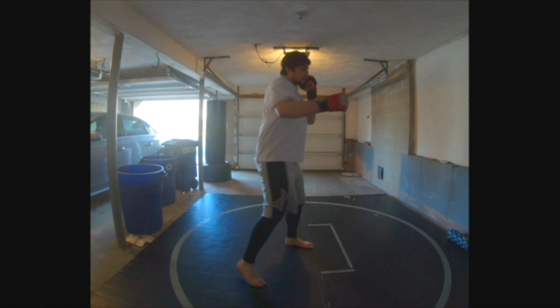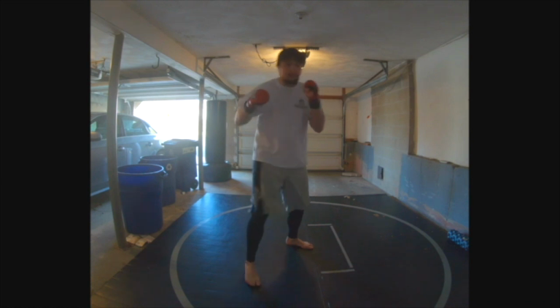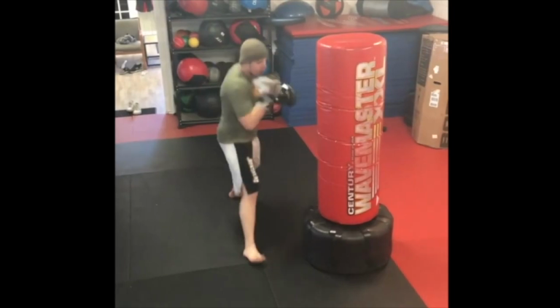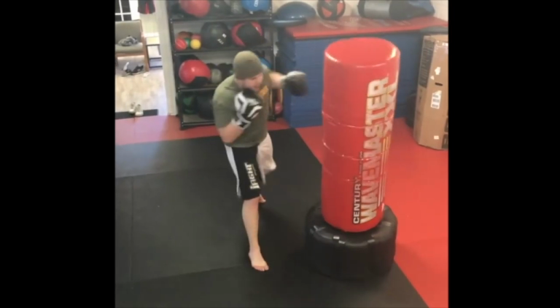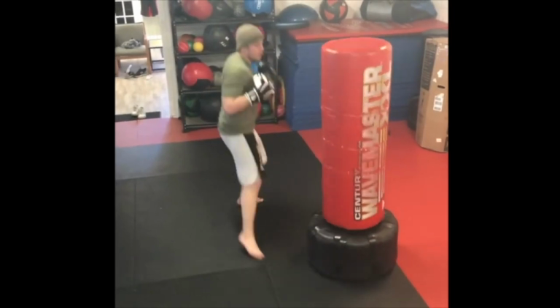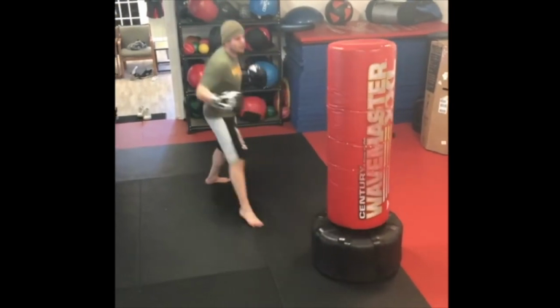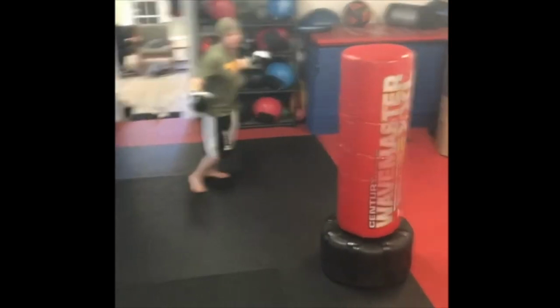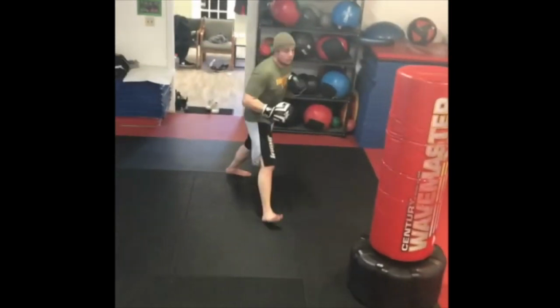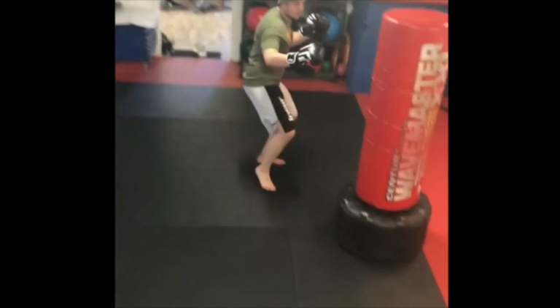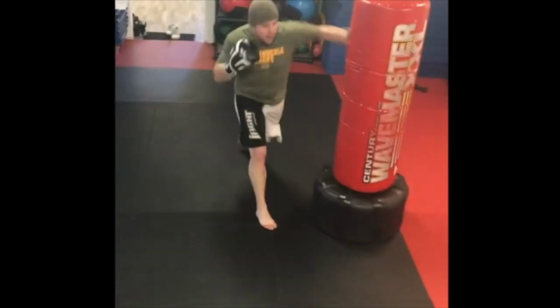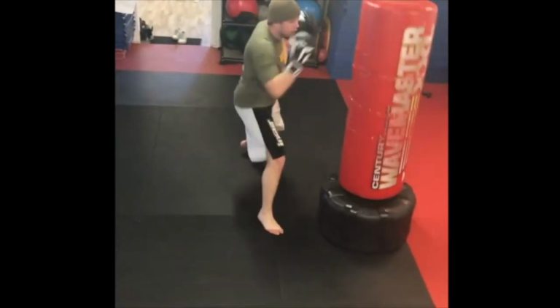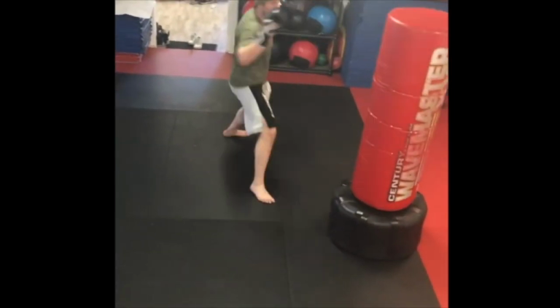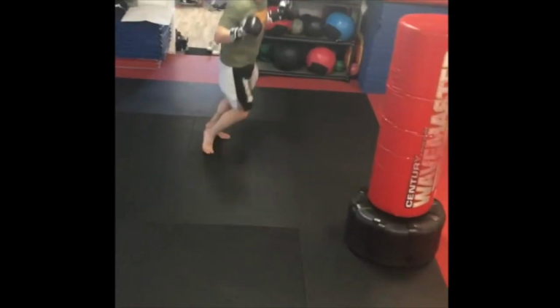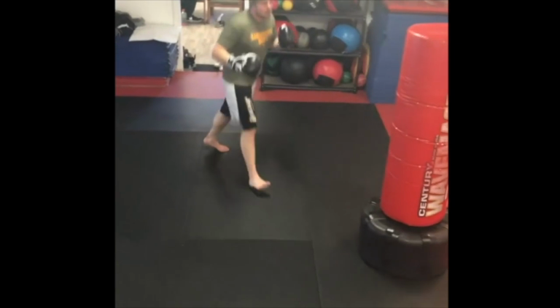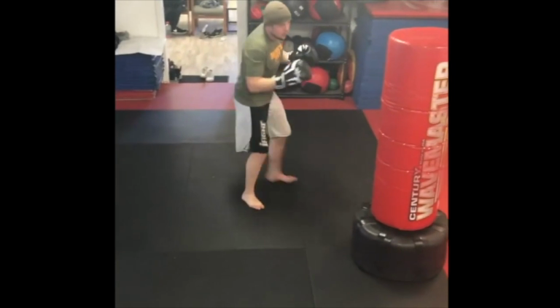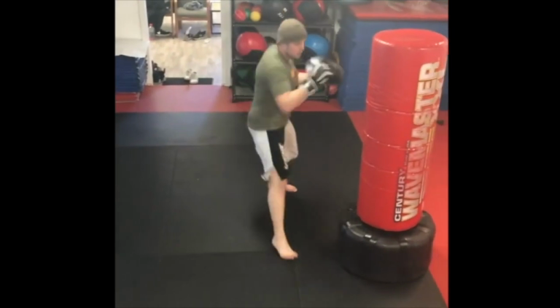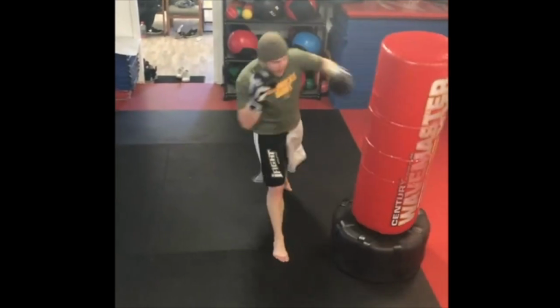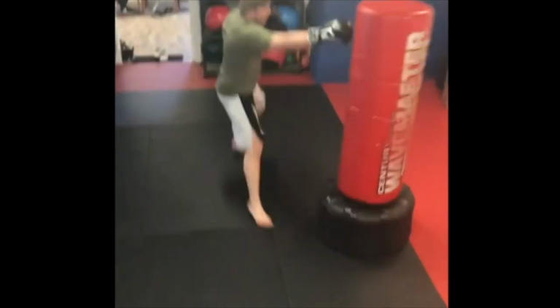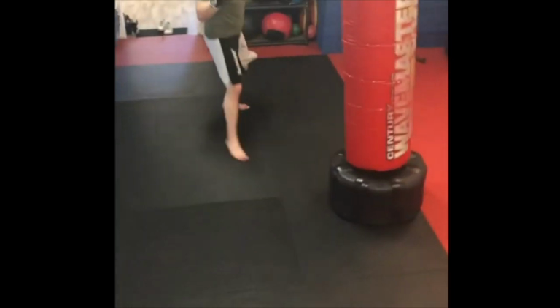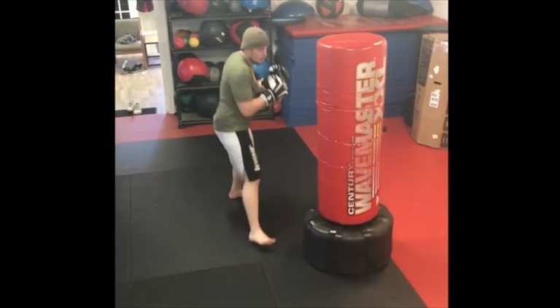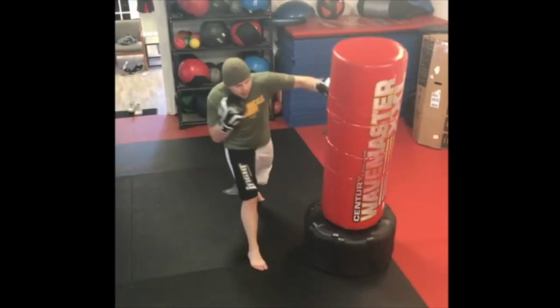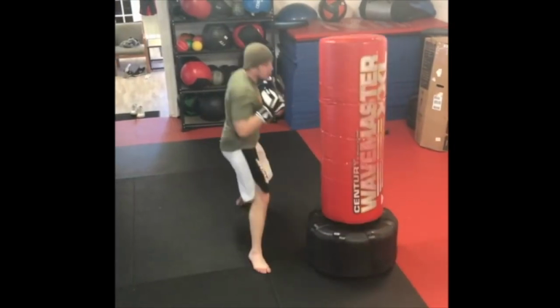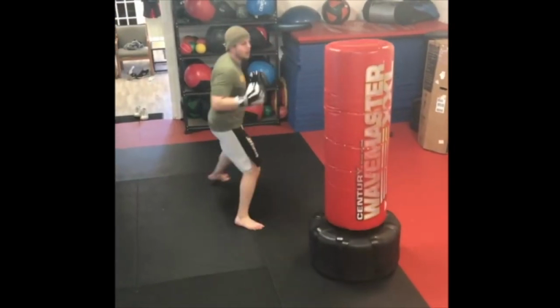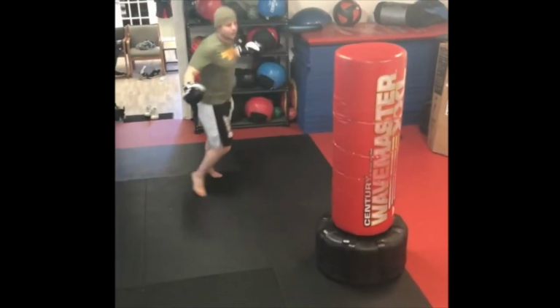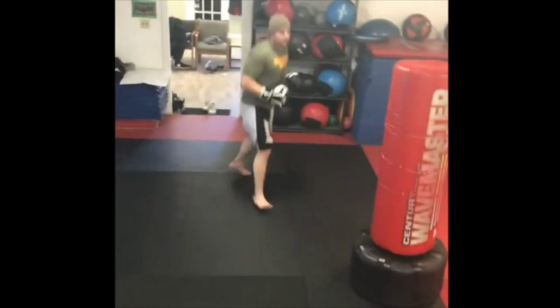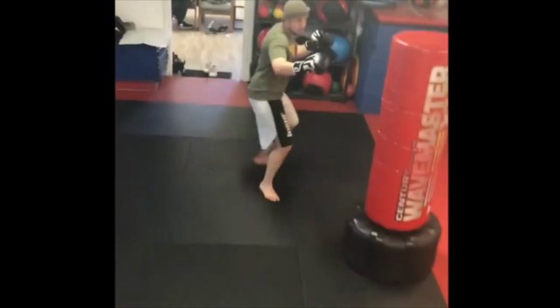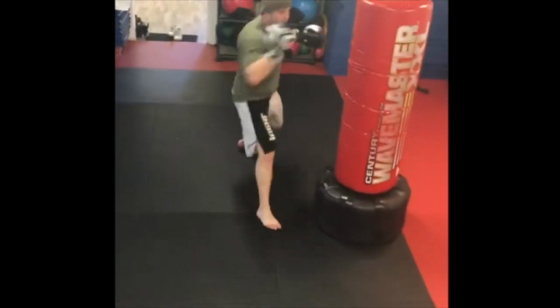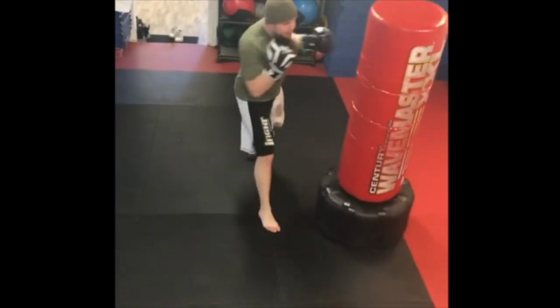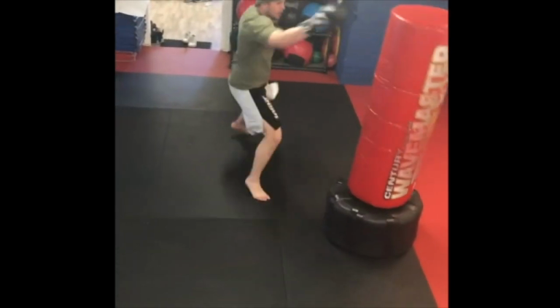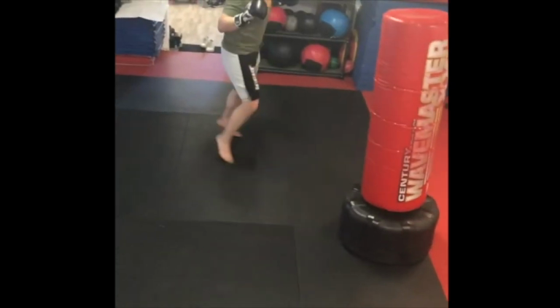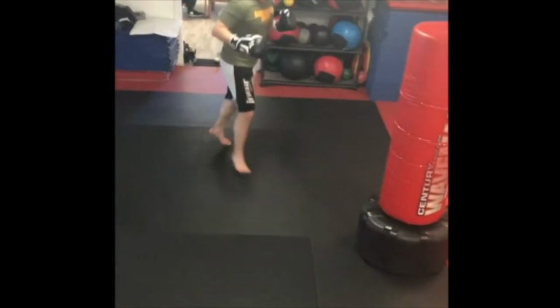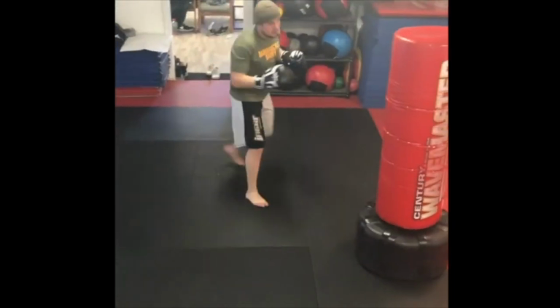On our journey through the punches of the Art of Striking, we are looking at the rear hook next. Conceptually, this is basically the same, although it is used less in MMA than the lead hook.